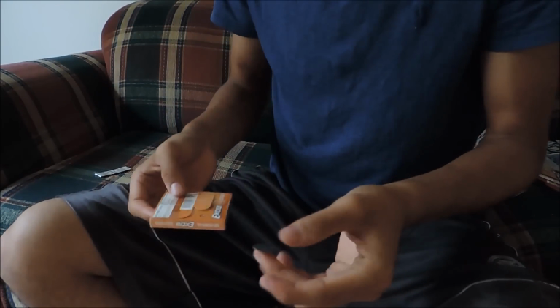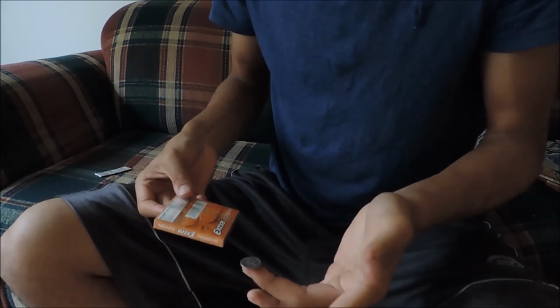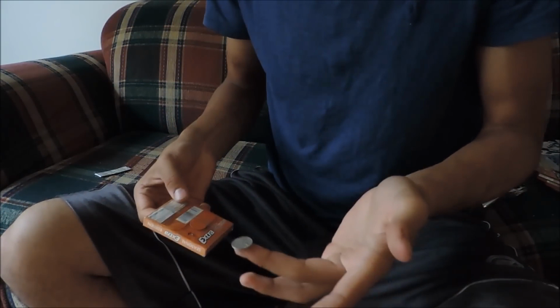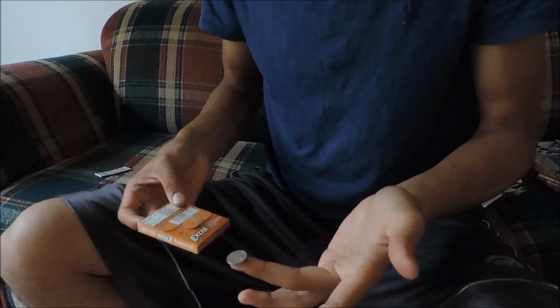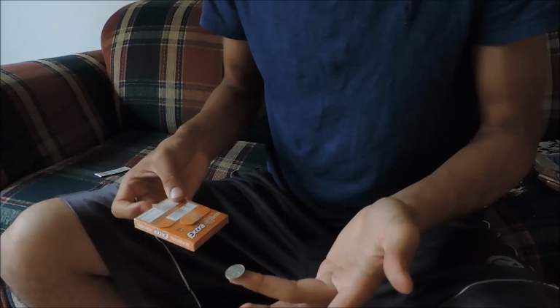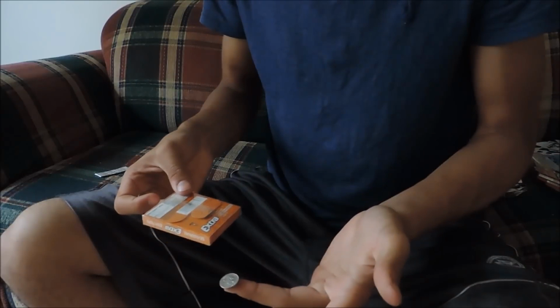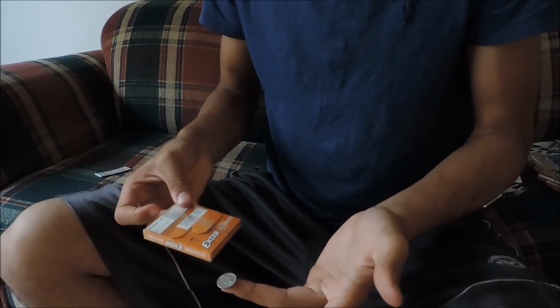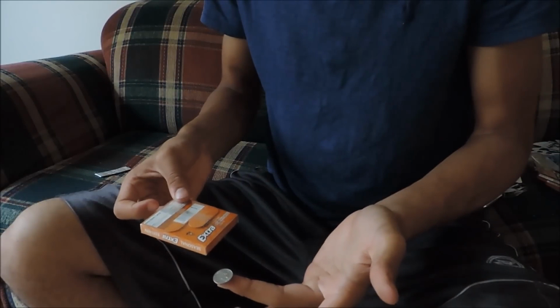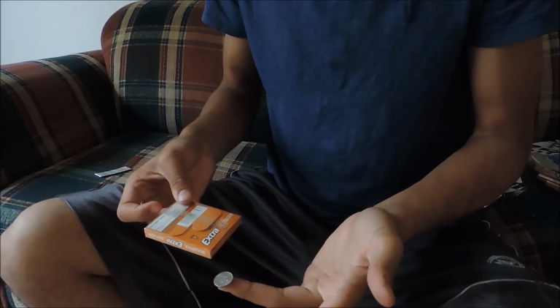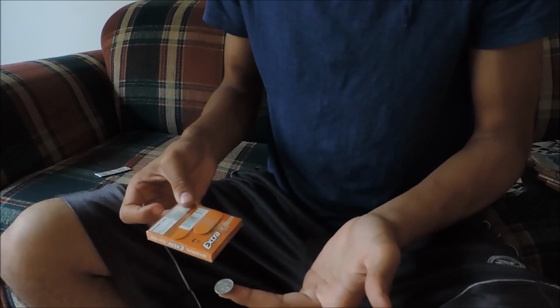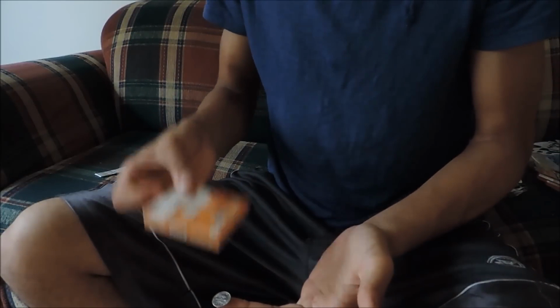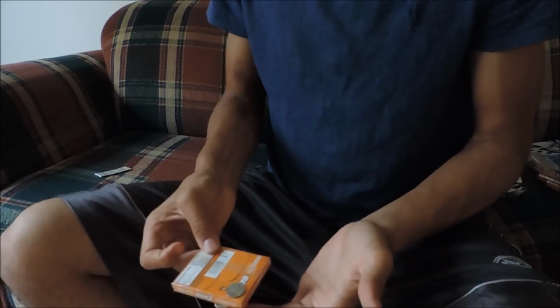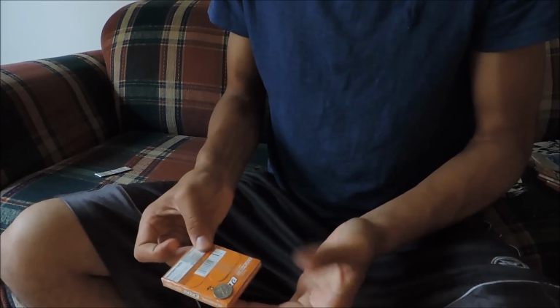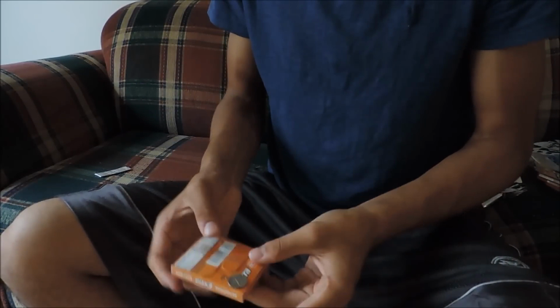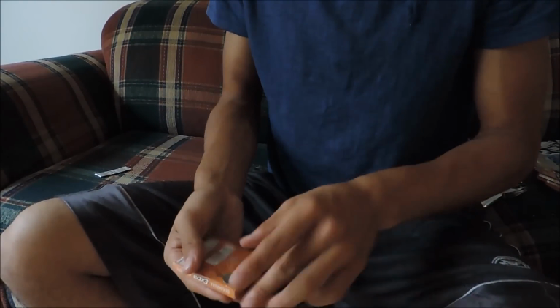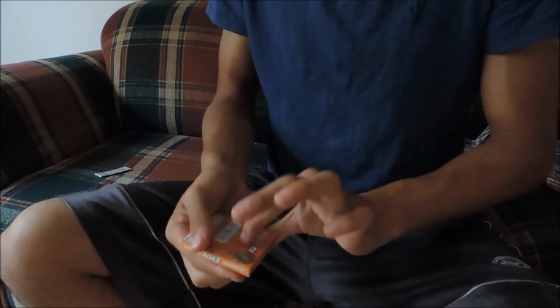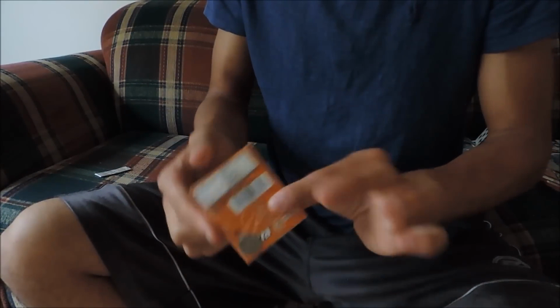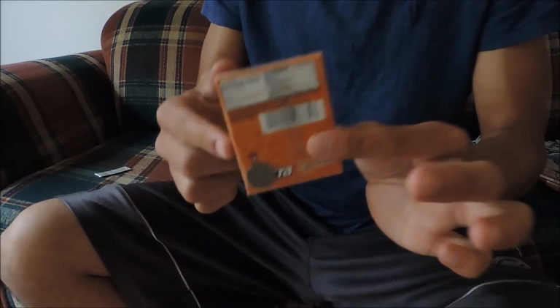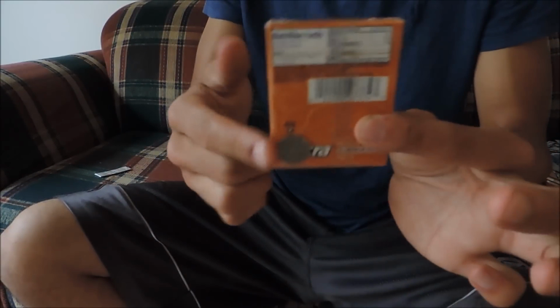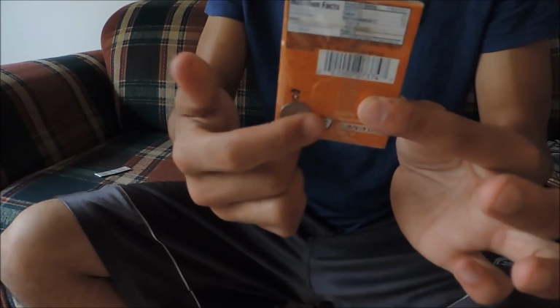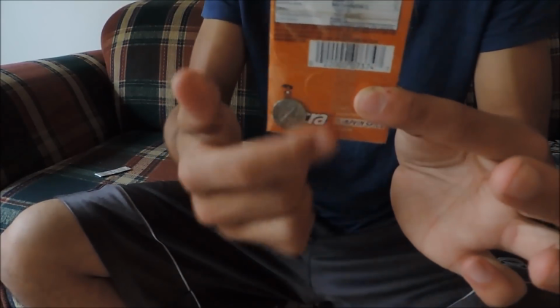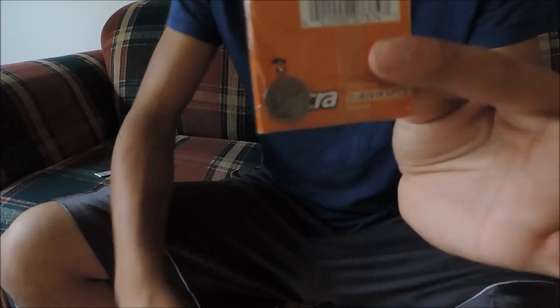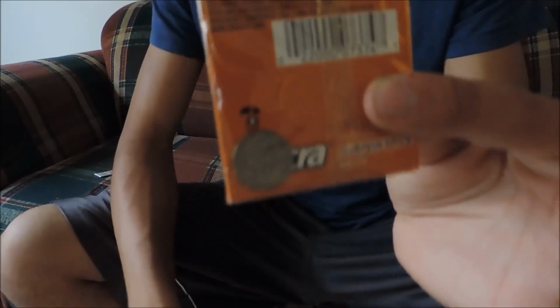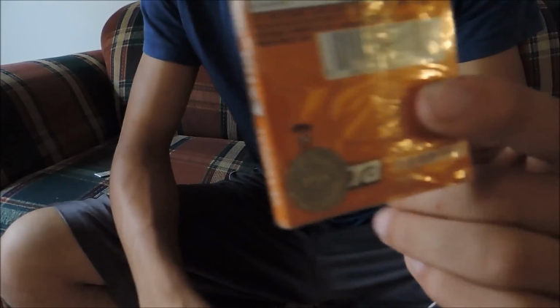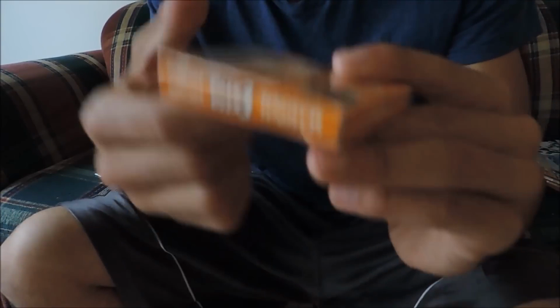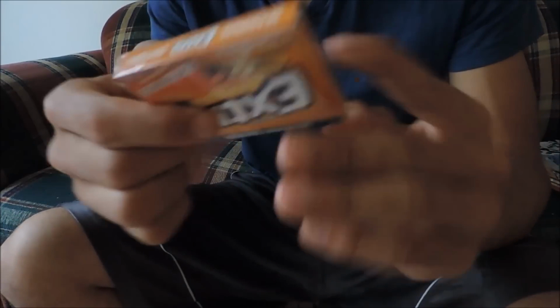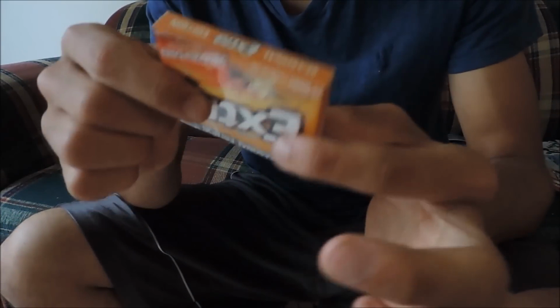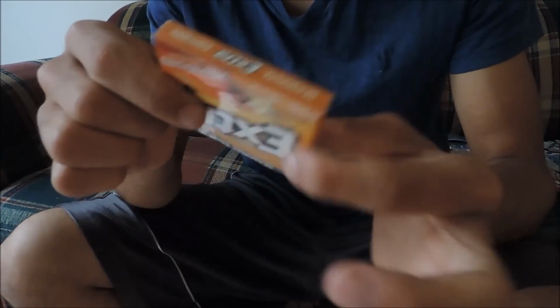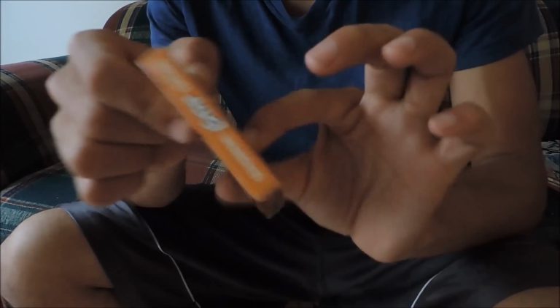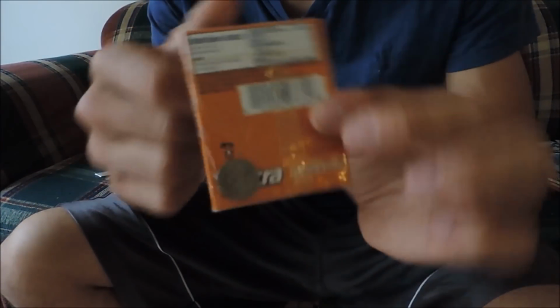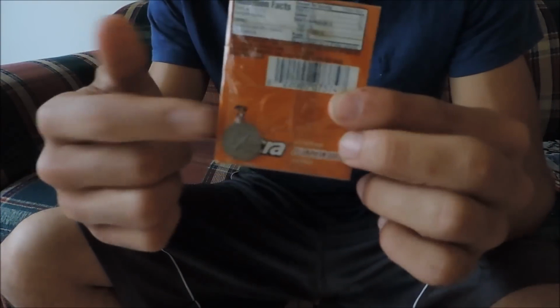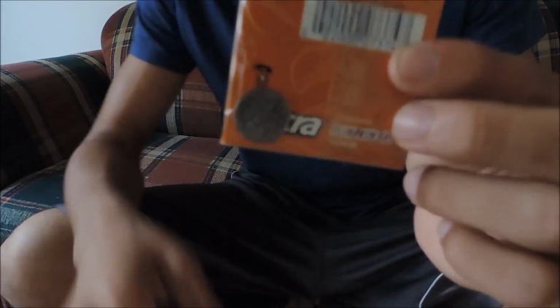I'm gonna hold the coin at my fingertips, a gum packet here. I'm just gonna hit the box and the coin goes right through the box — the front, the cellophane, and the gum.